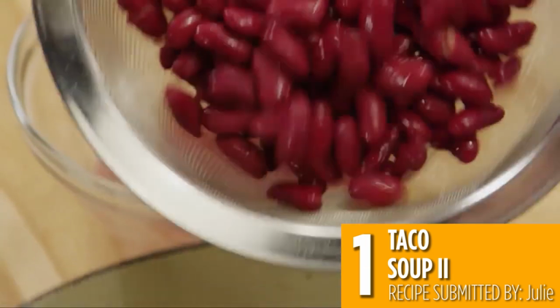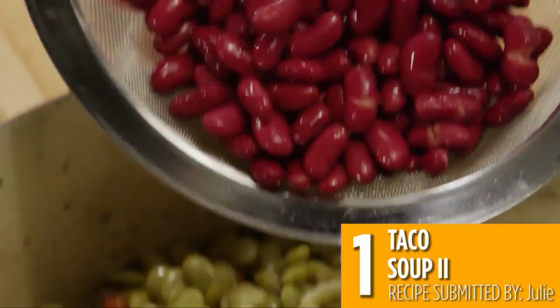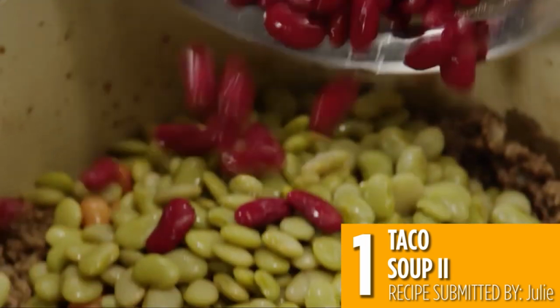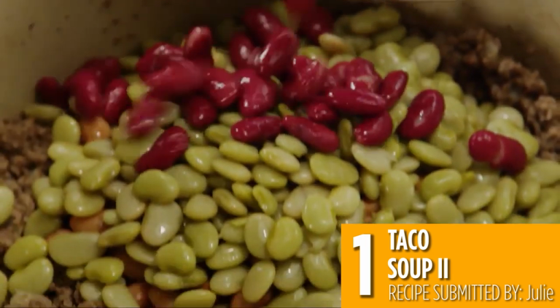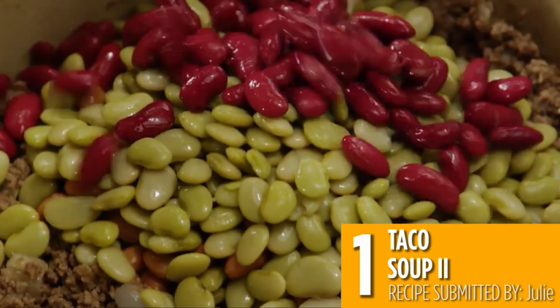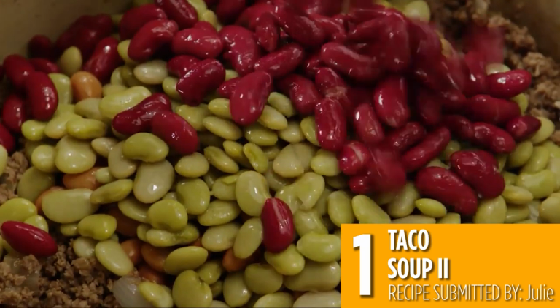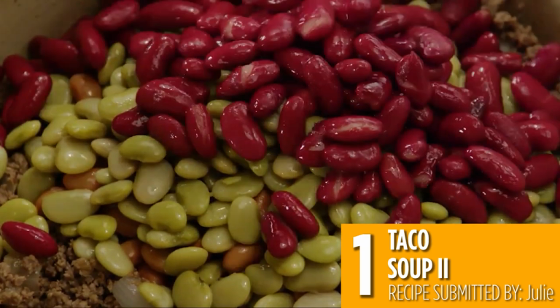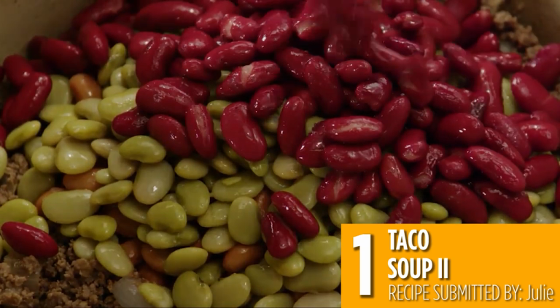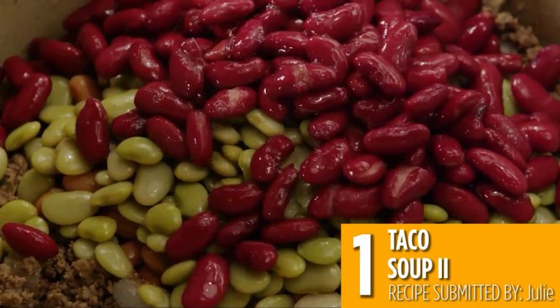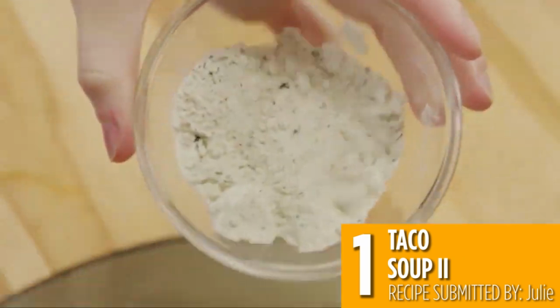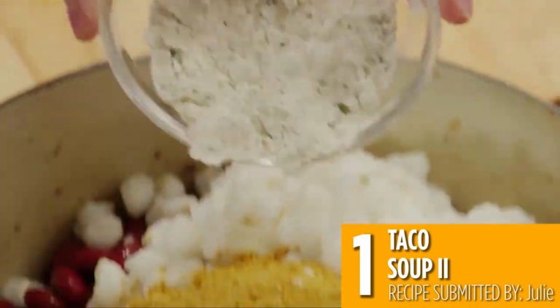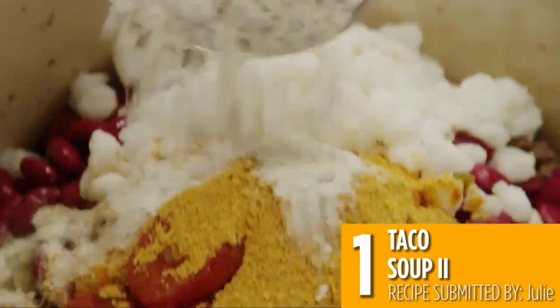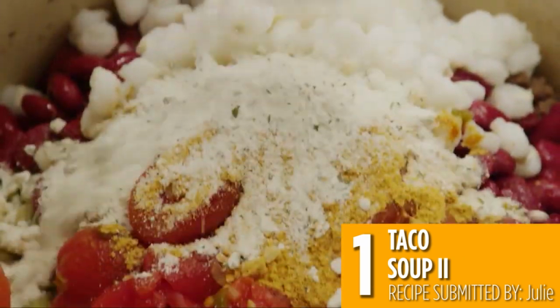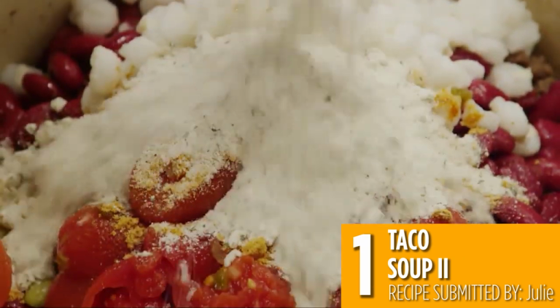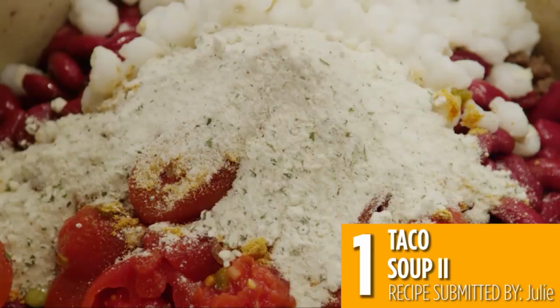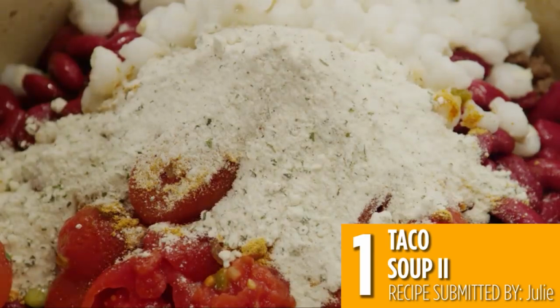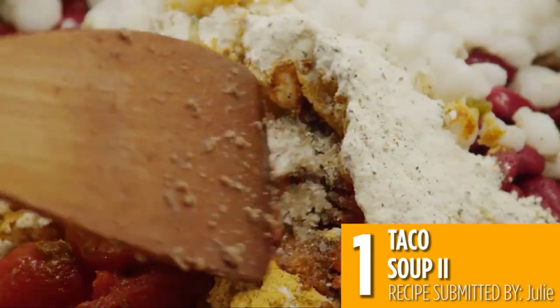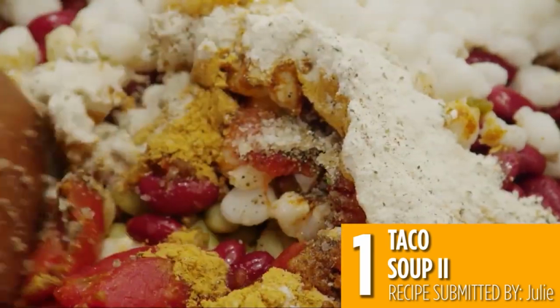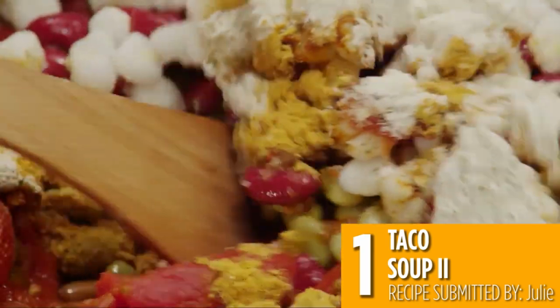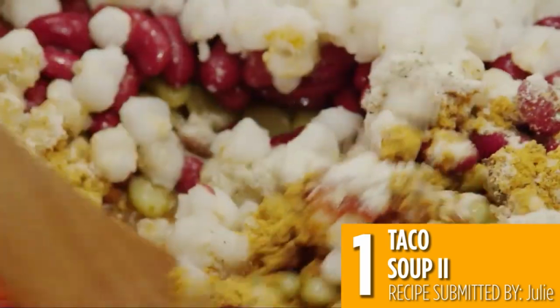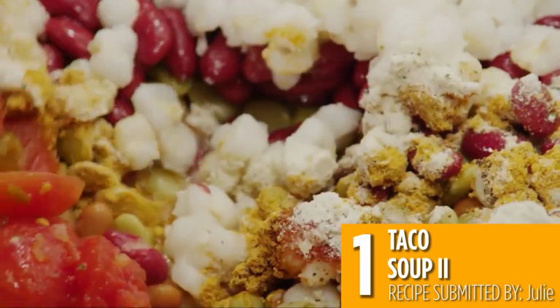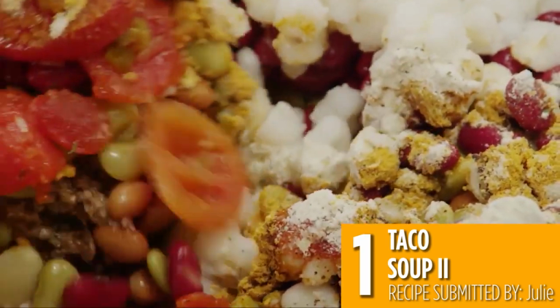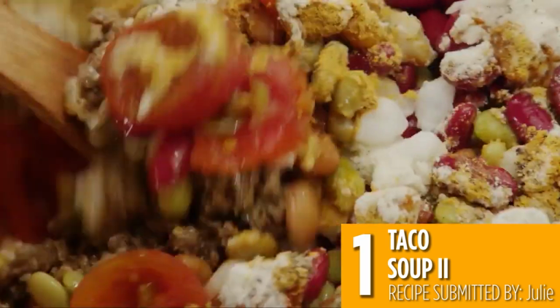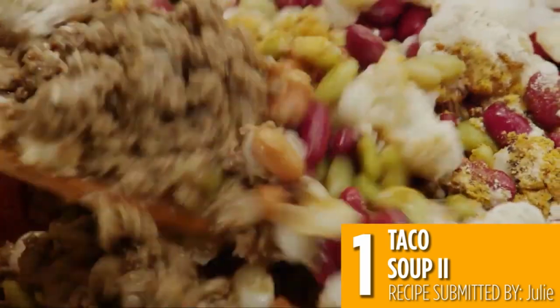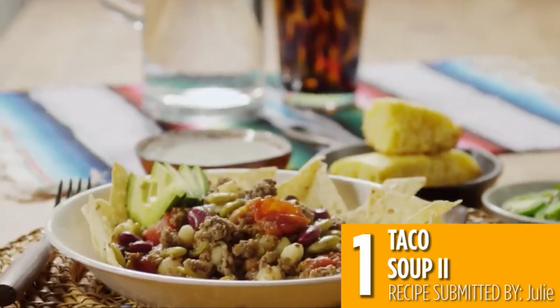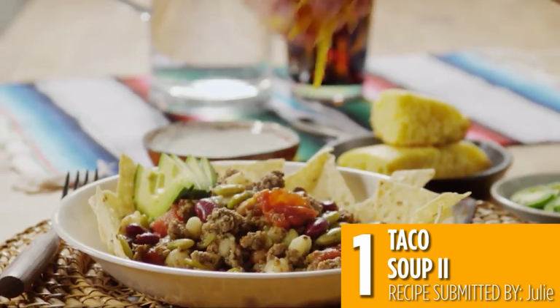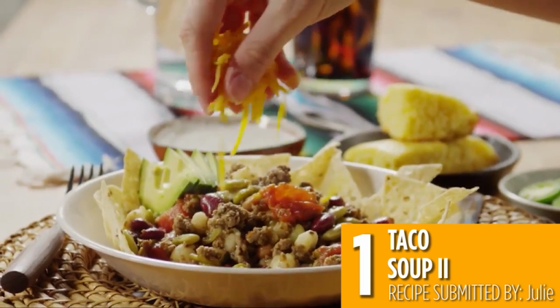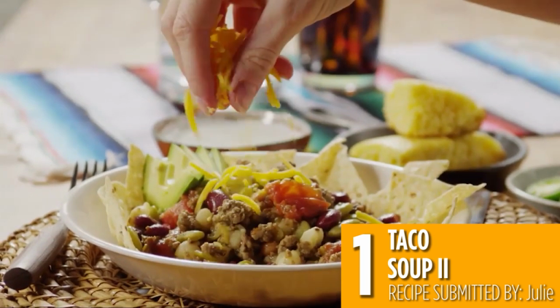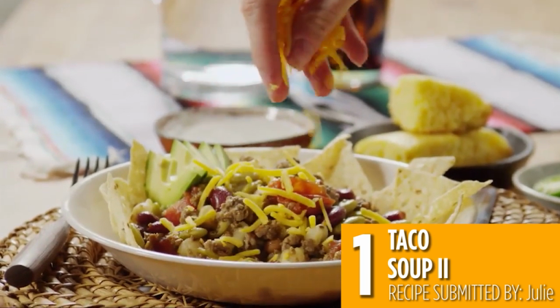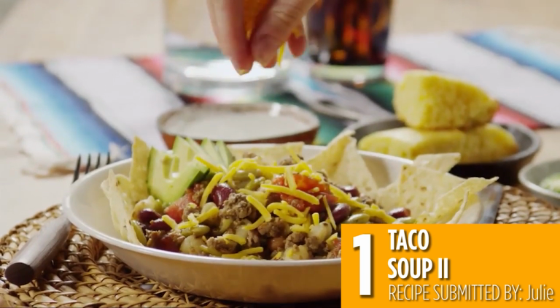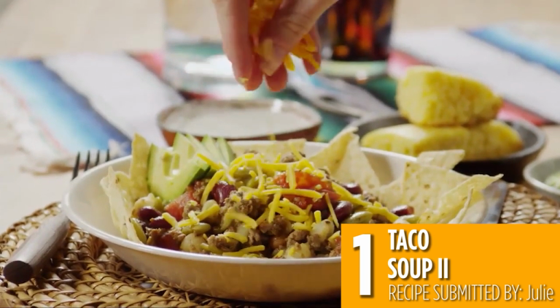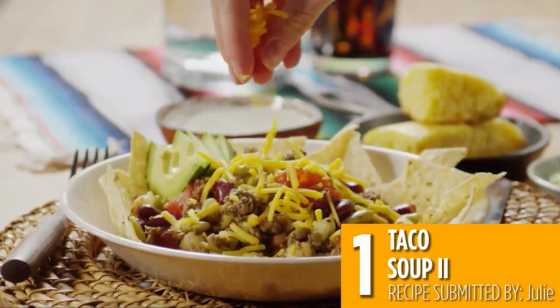Ranch mix is the perfect seasoning for soups, and this recipe is one of the easiest. Ground beef, beans, and vegetables are simmered with seasoning packets for a zesty soup that is even better when topped with cheese or sour cream.